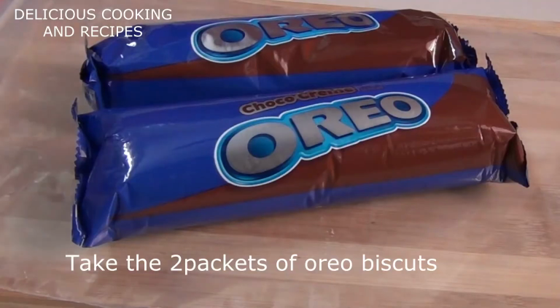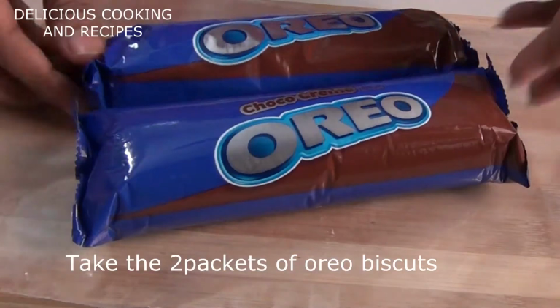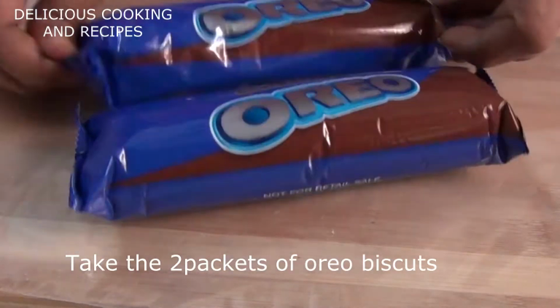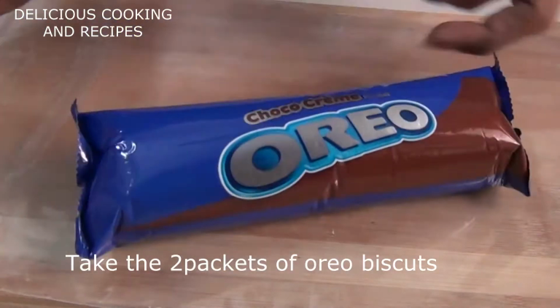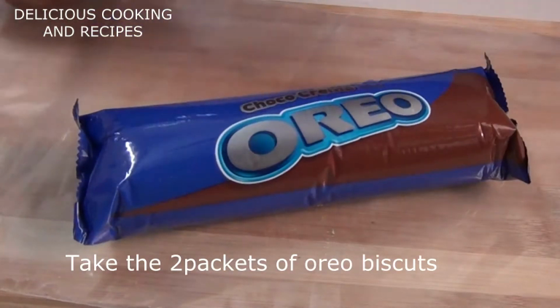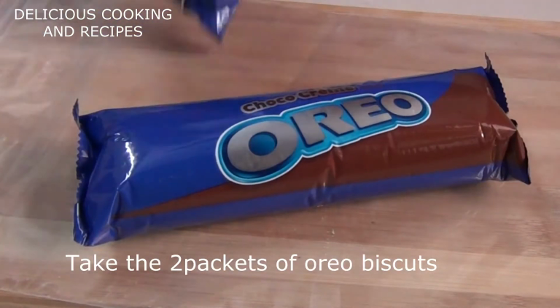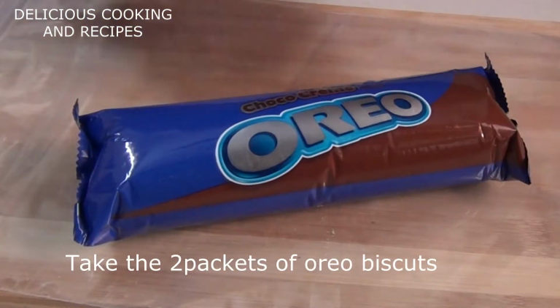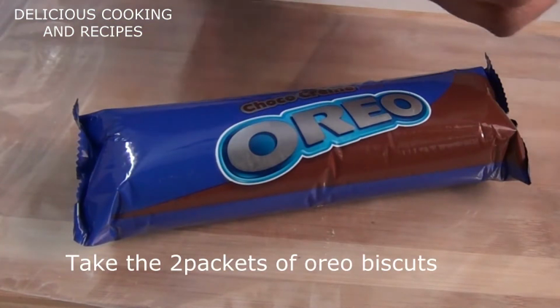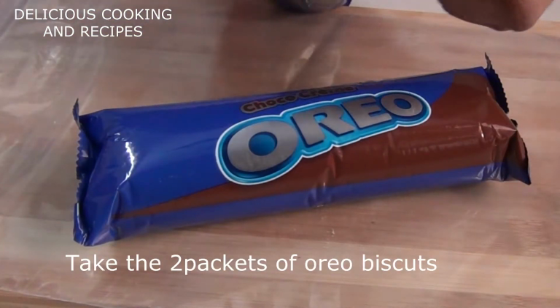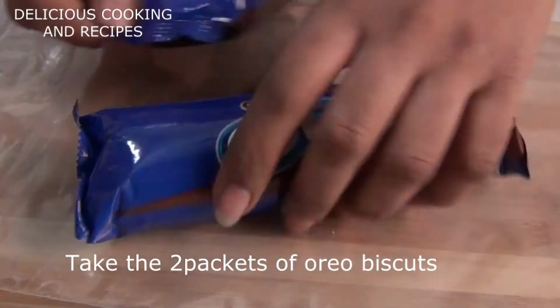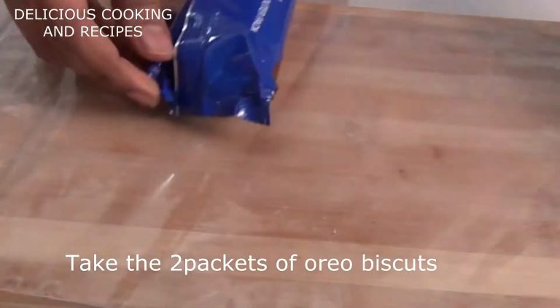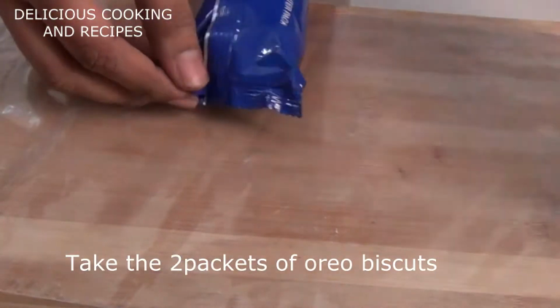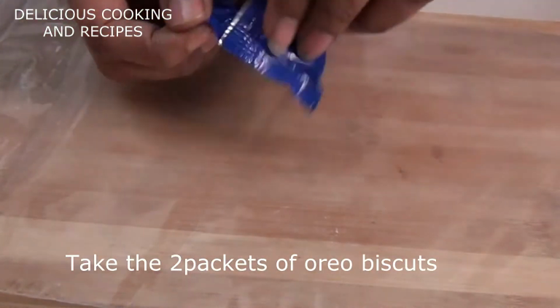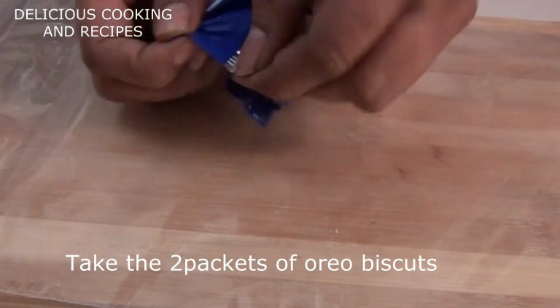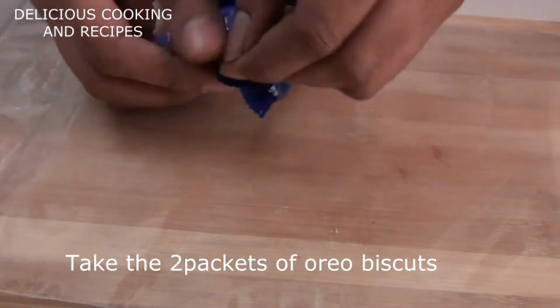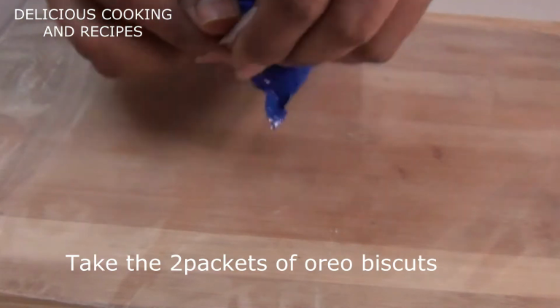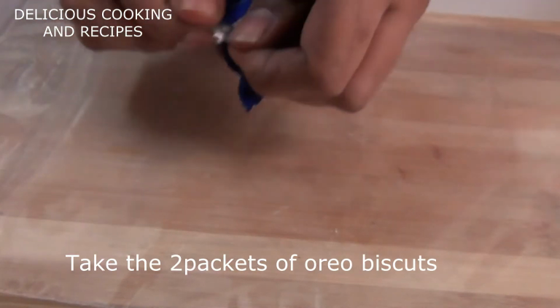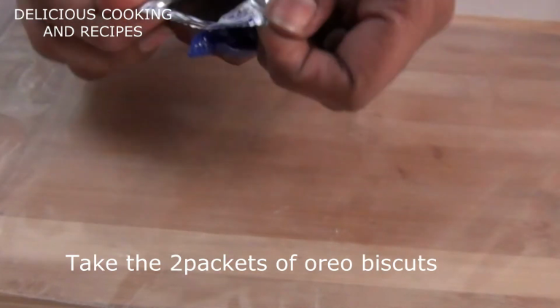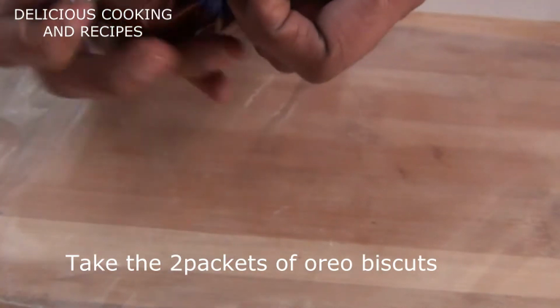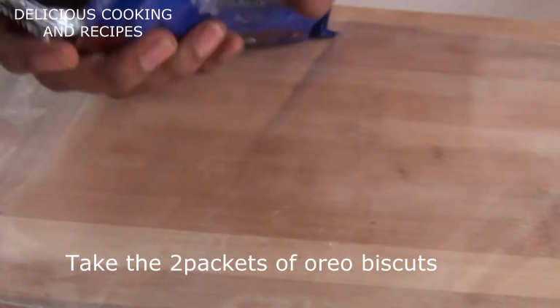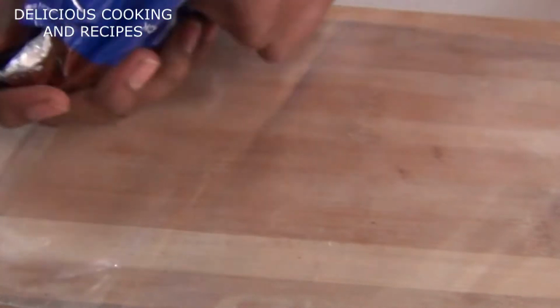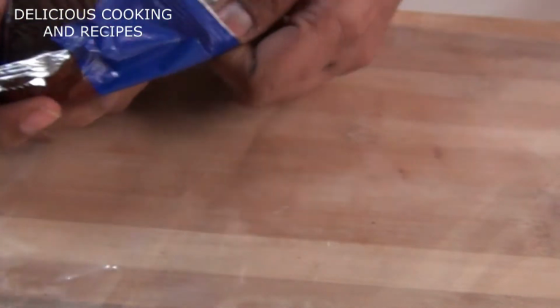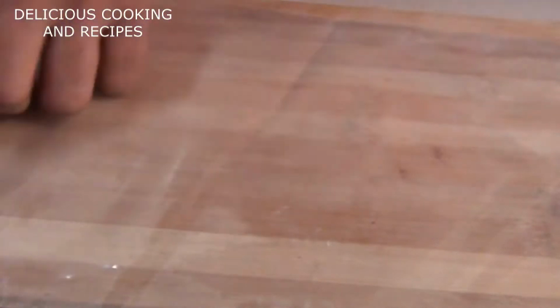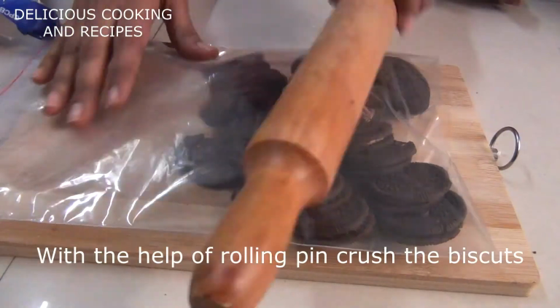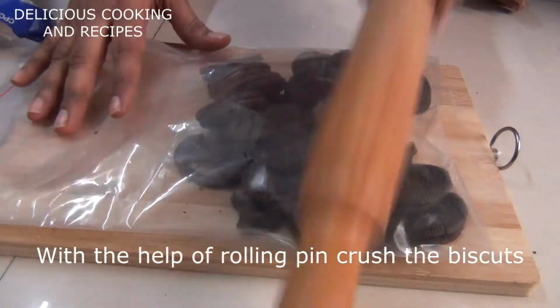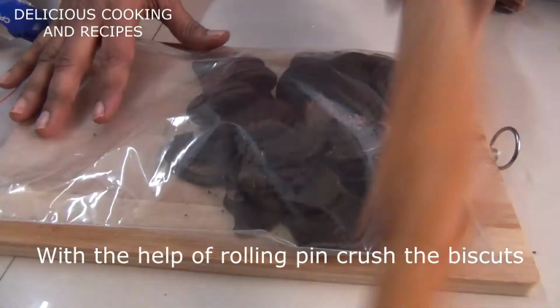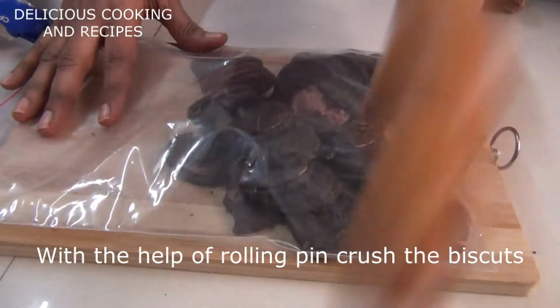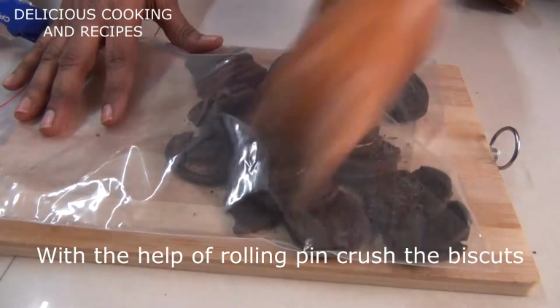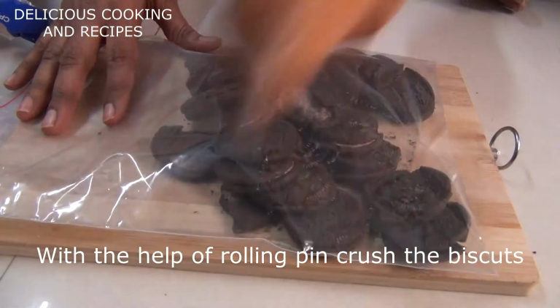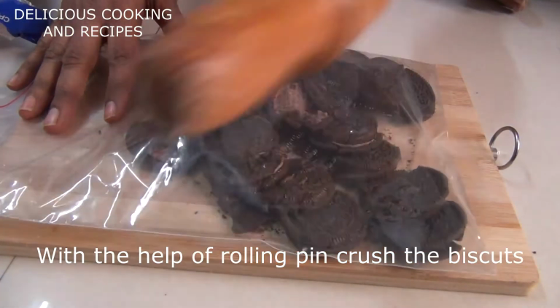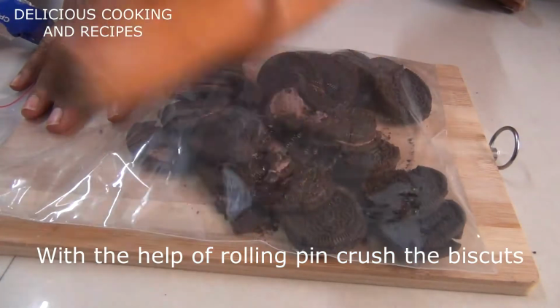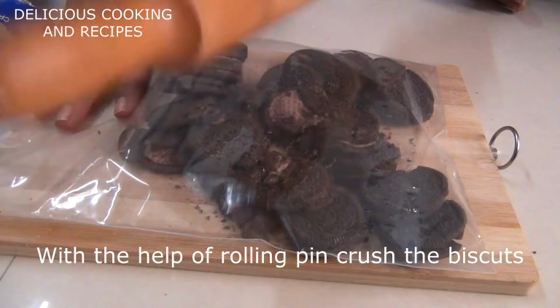I am going to use two packets of Oreo biscuits. I will use a ziplock cover and a rolling pin to crush the biscuits. It is going to be very delicious.